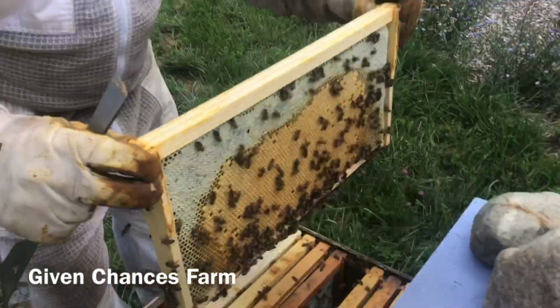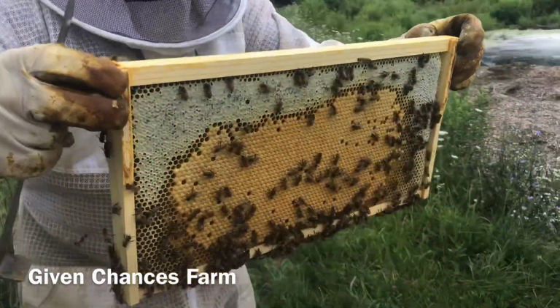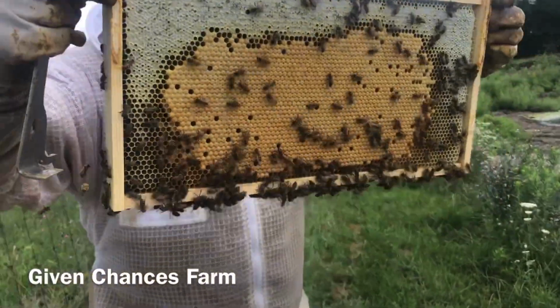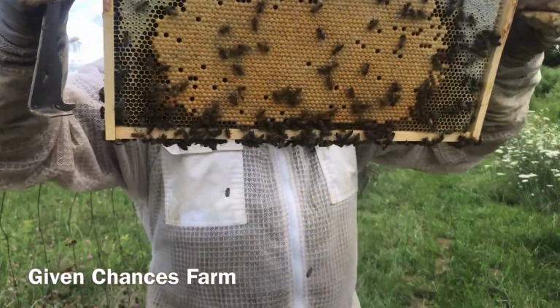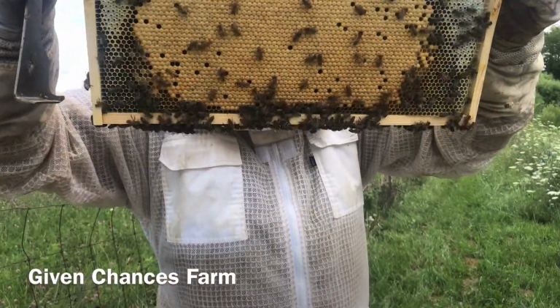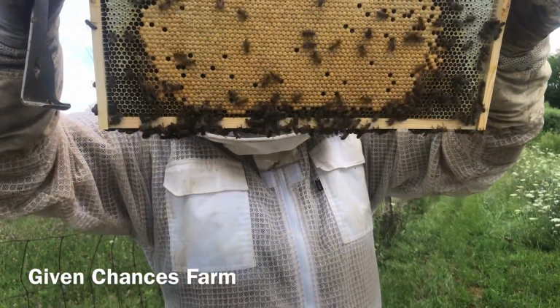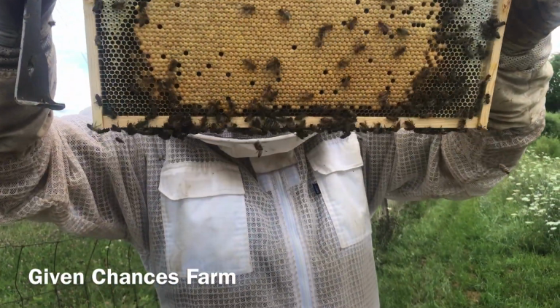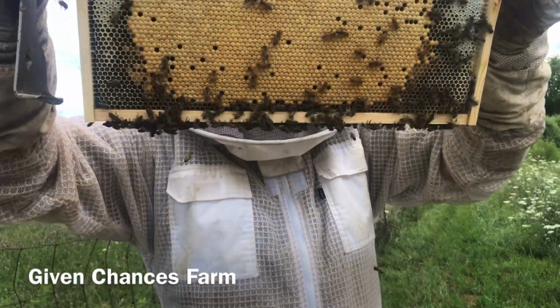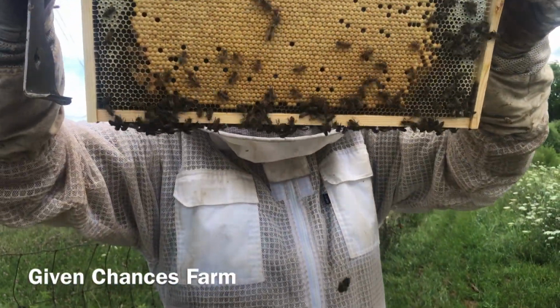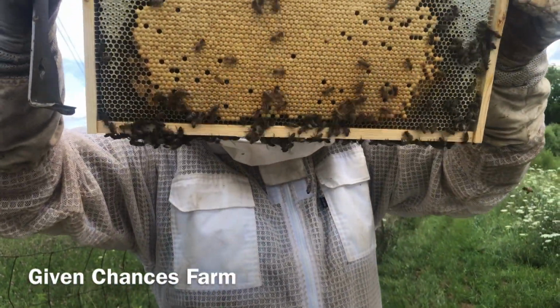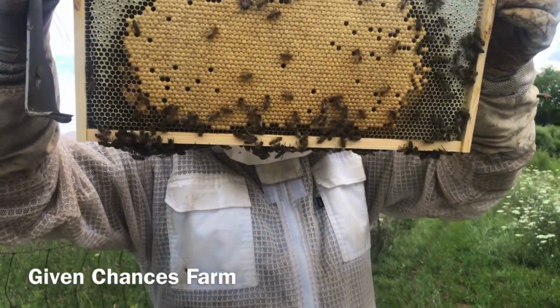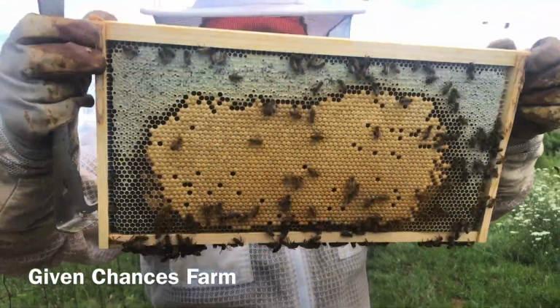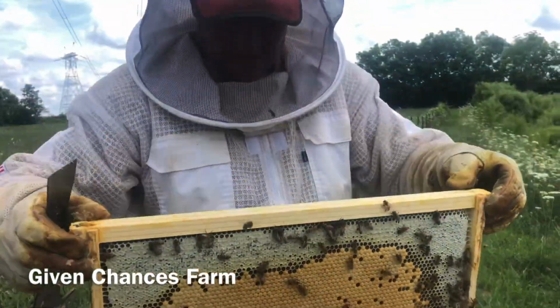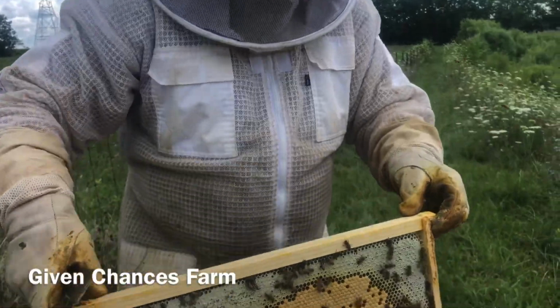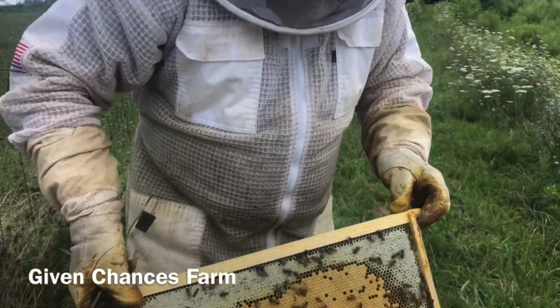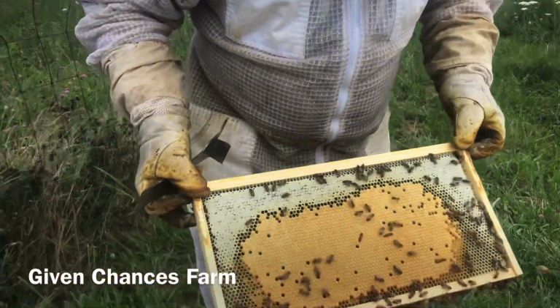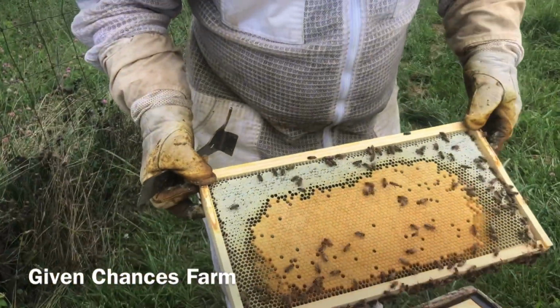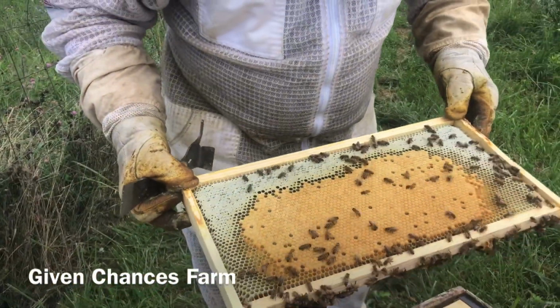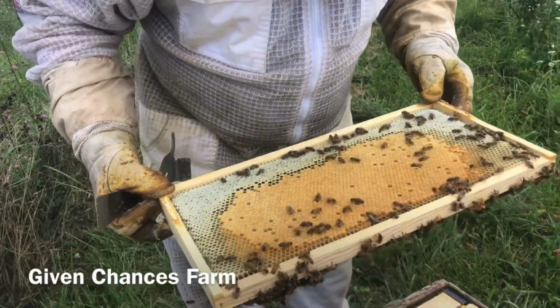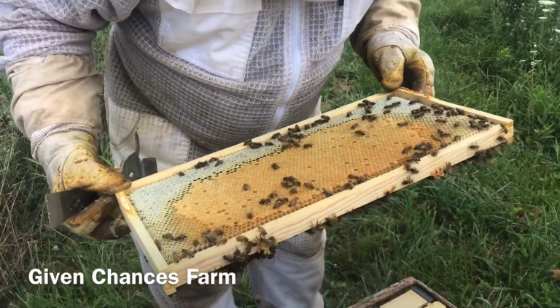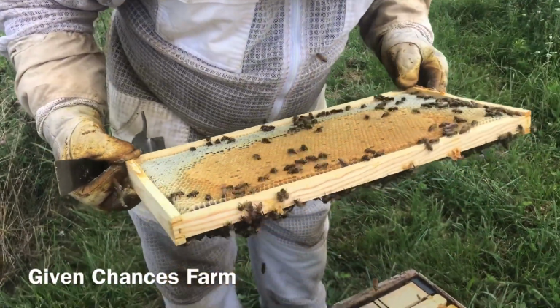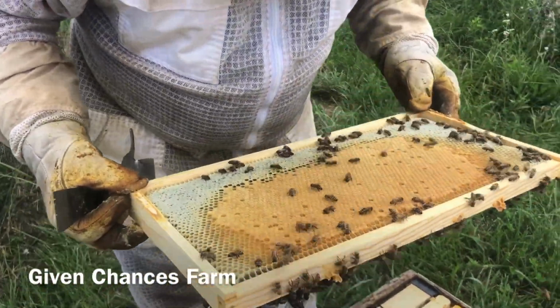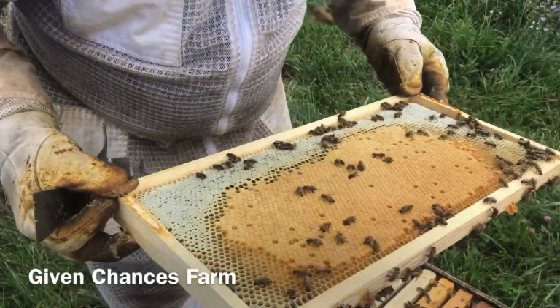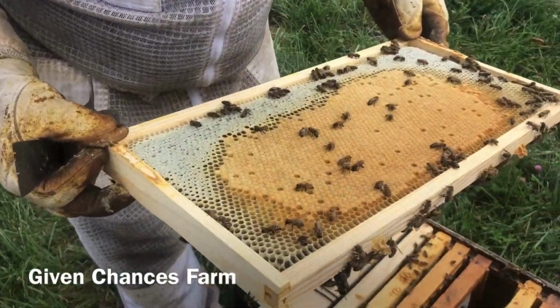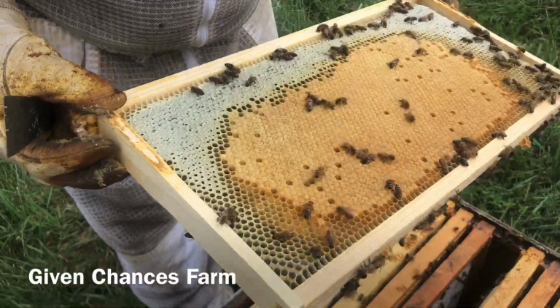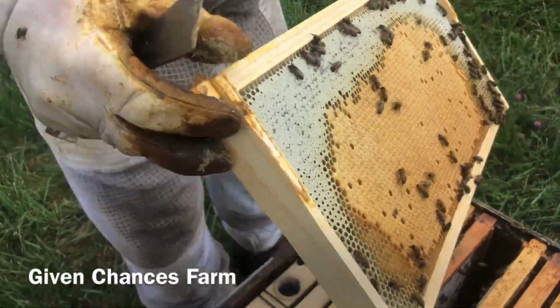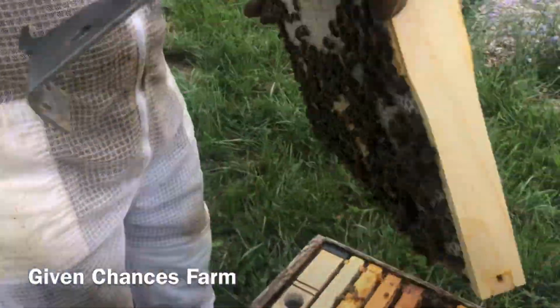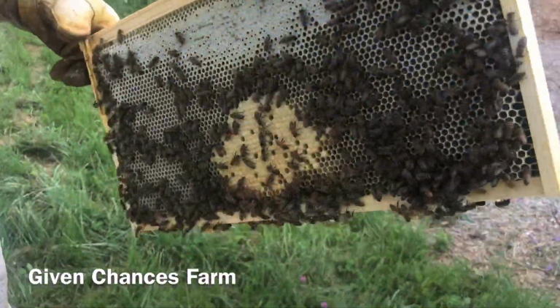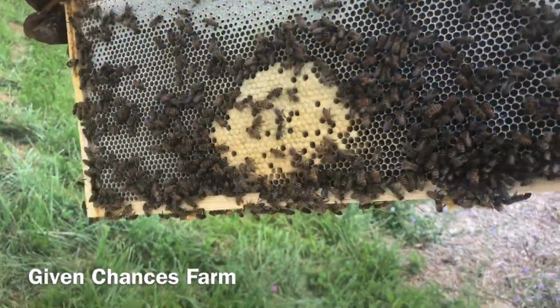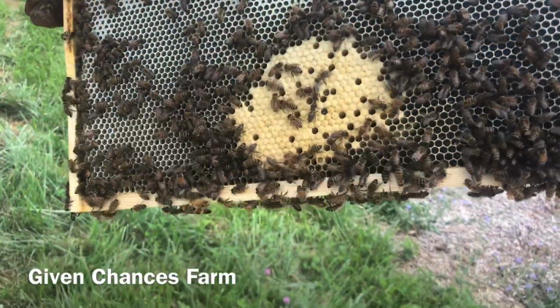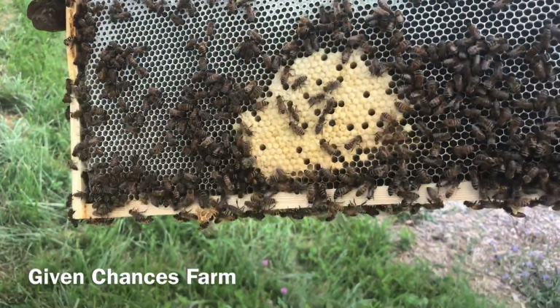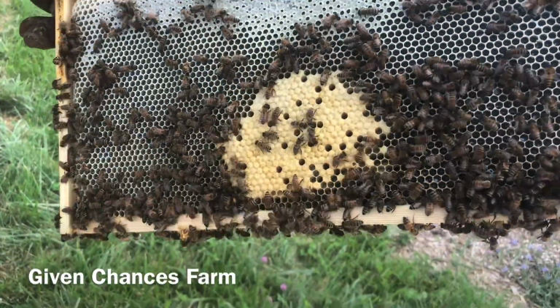There's some brood, some brood, and some larva. Just a little bit. Same on this side too — mostly capped. But this side here, it's awful small, and they've already backfilled everything else around it.